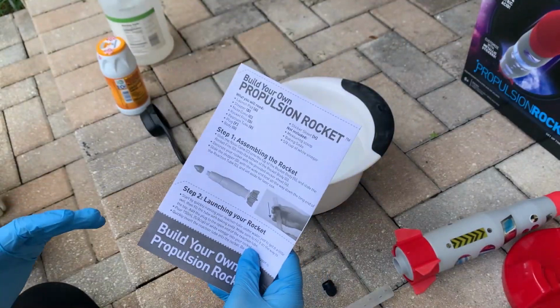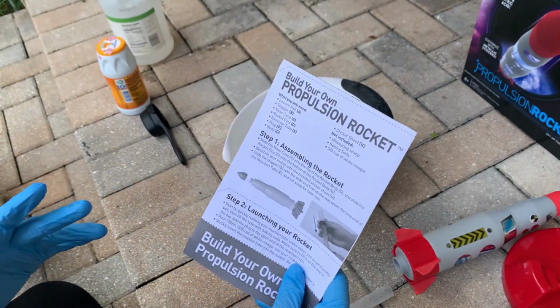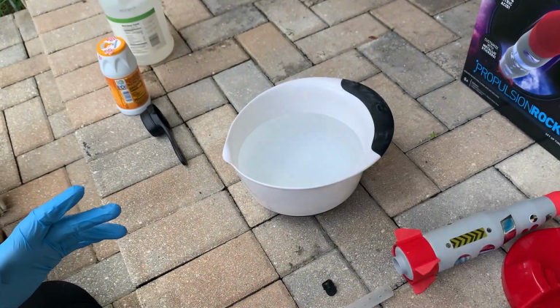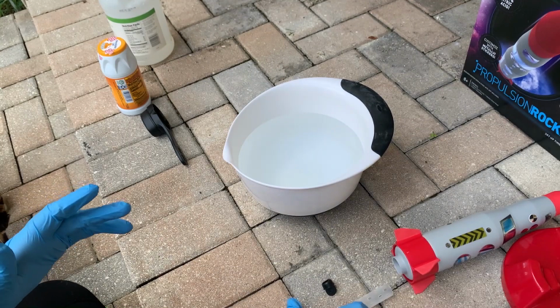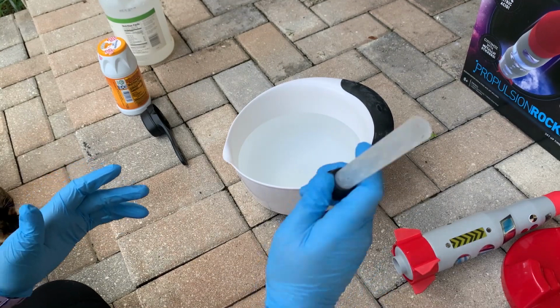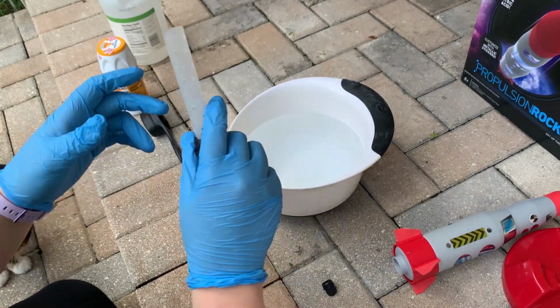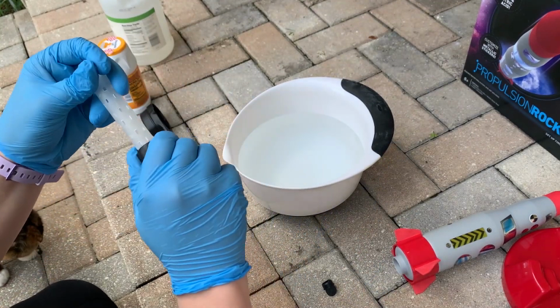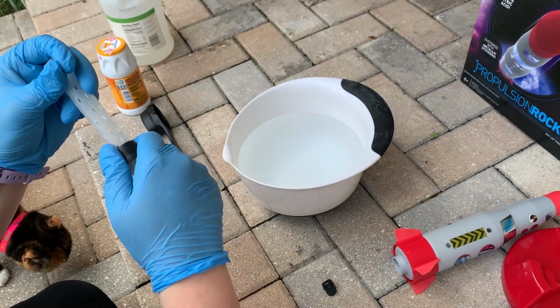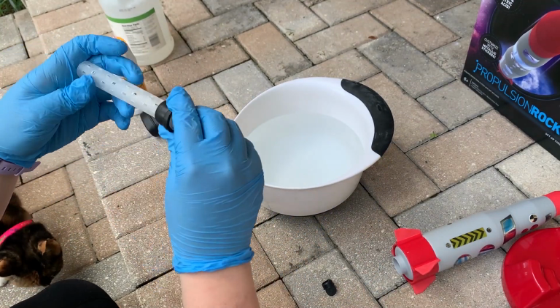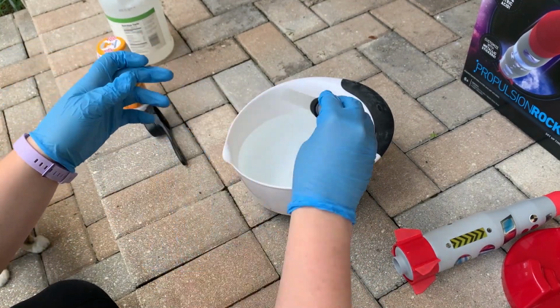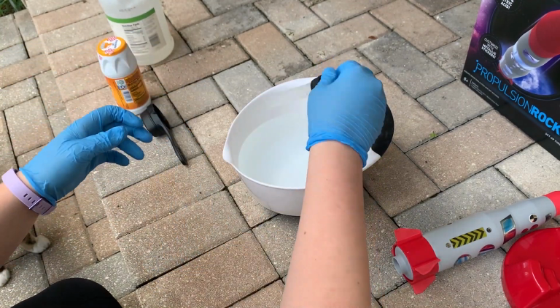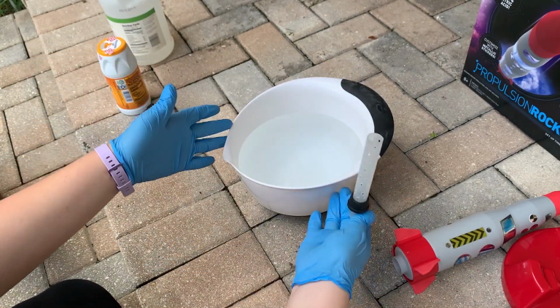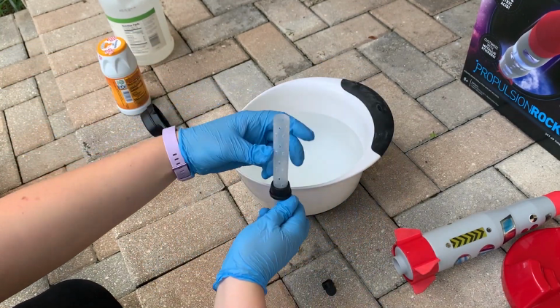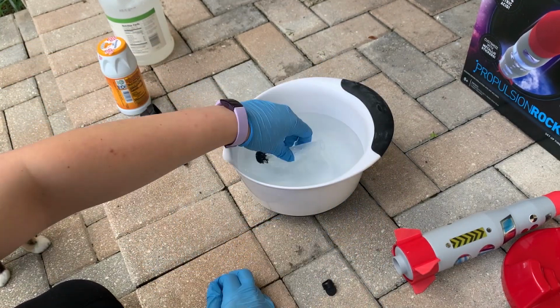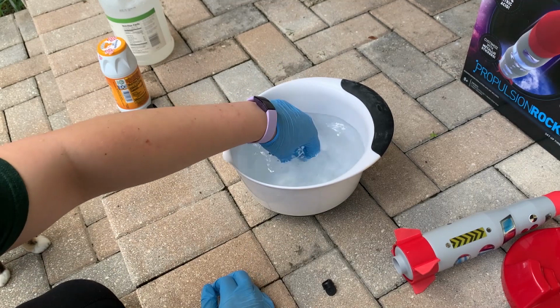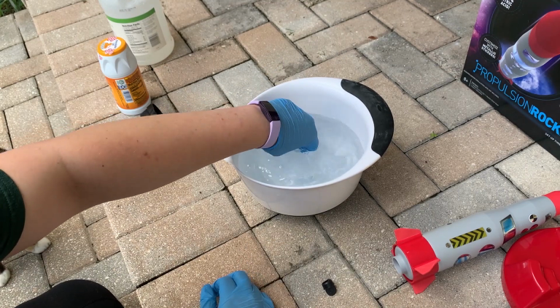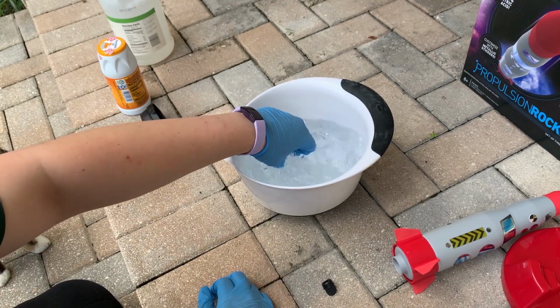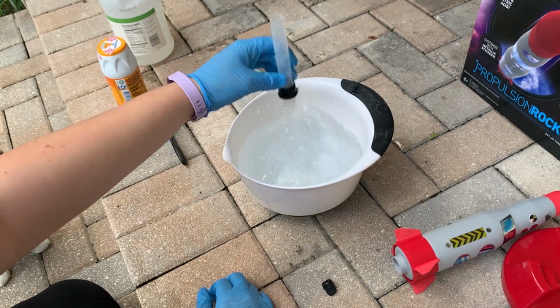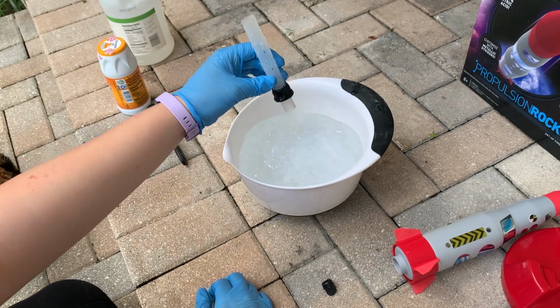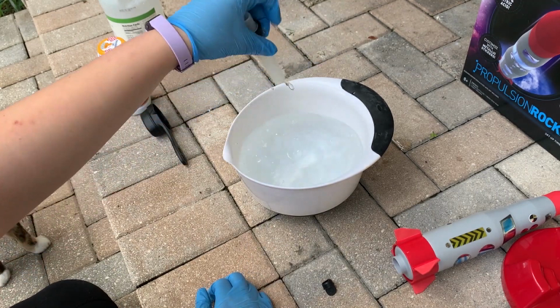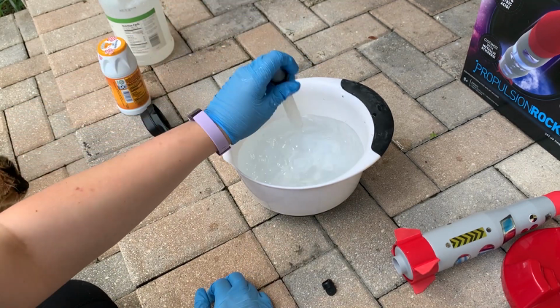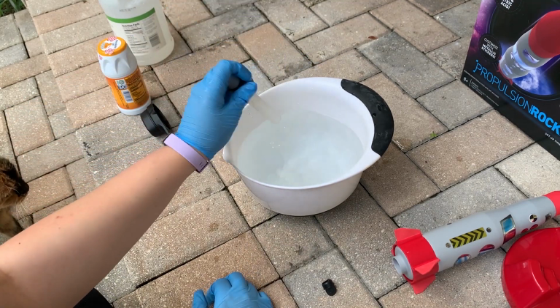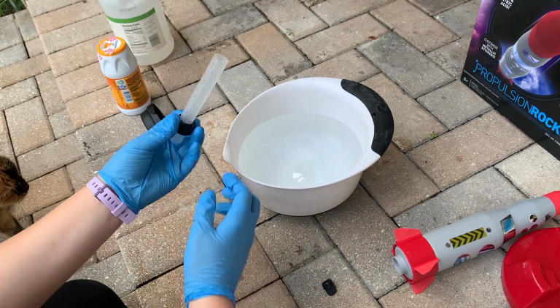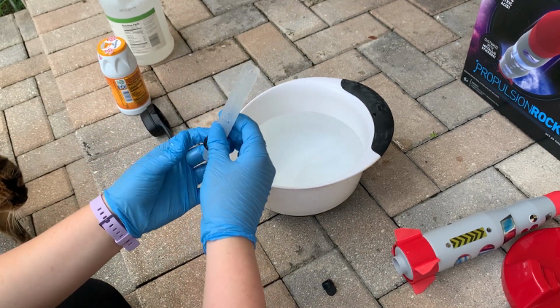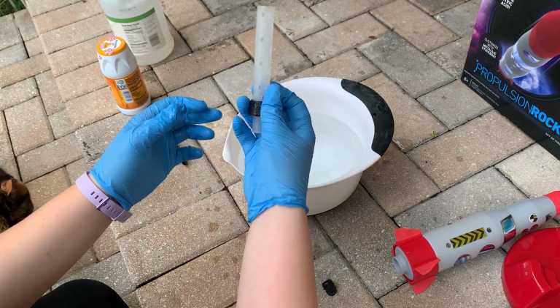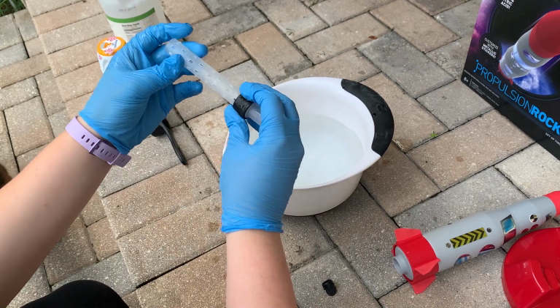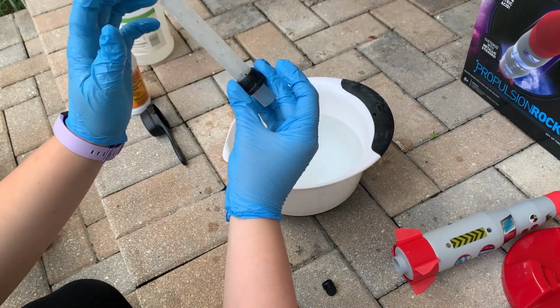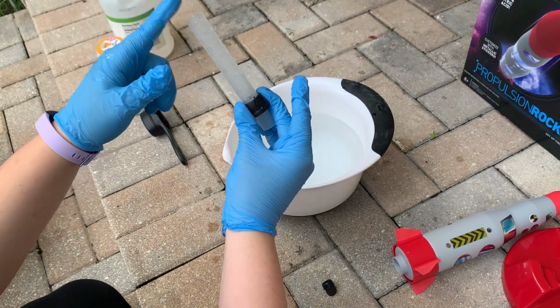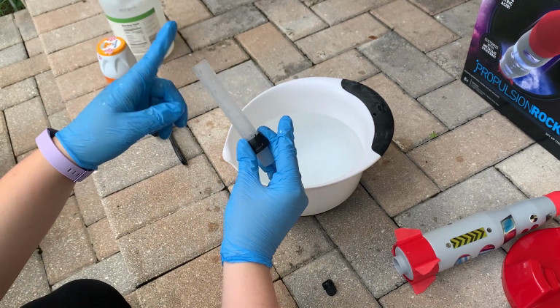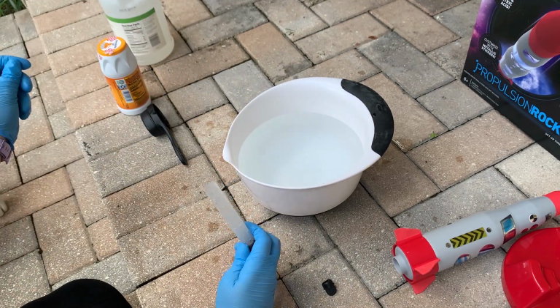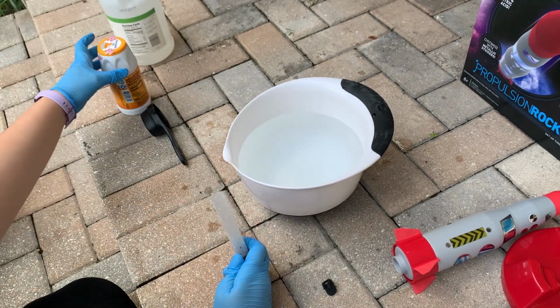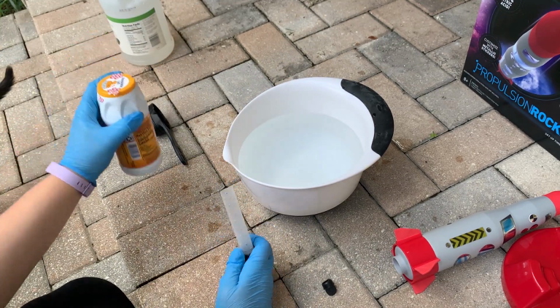The first thing we're asked to do is to take our reaction tube and run it underwater. So I have a bucket of water here — I'm just going to get it nice and wet just like that. And then you want to fill the whole reaction tube with baking soda.